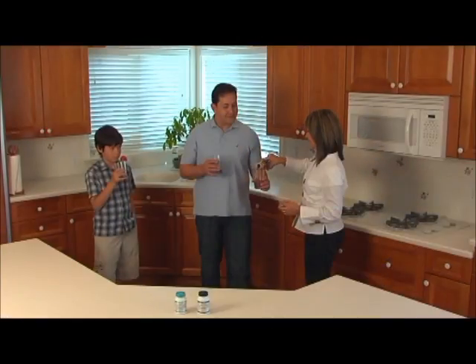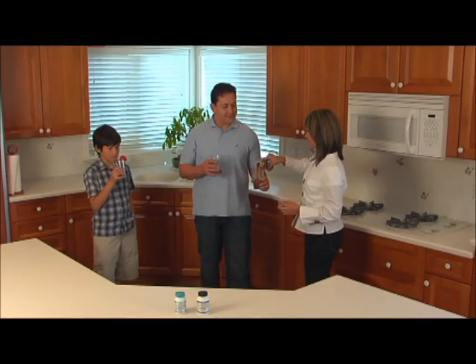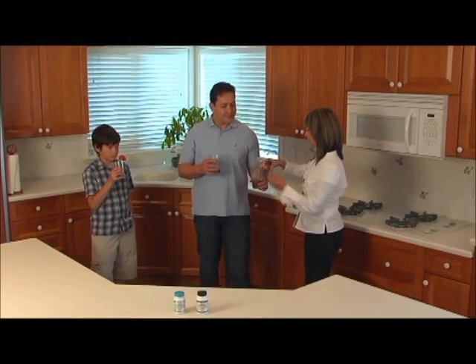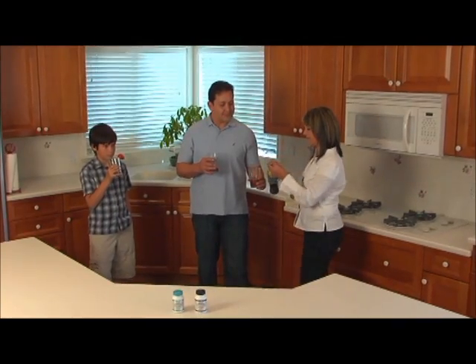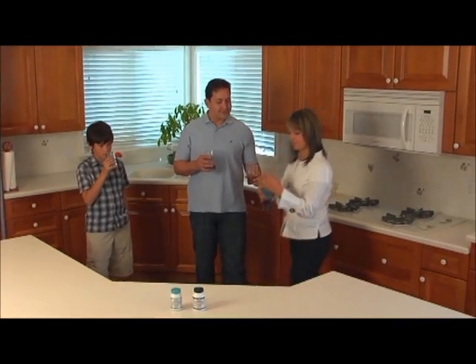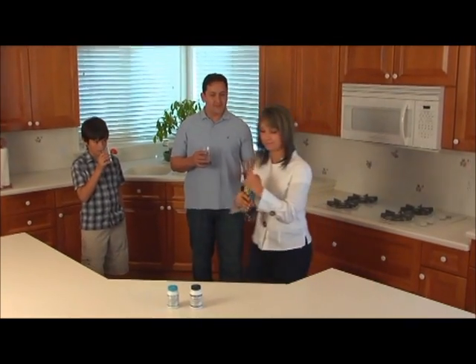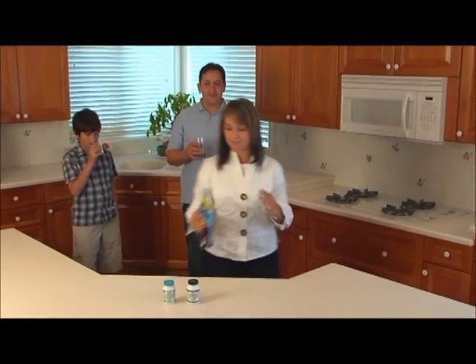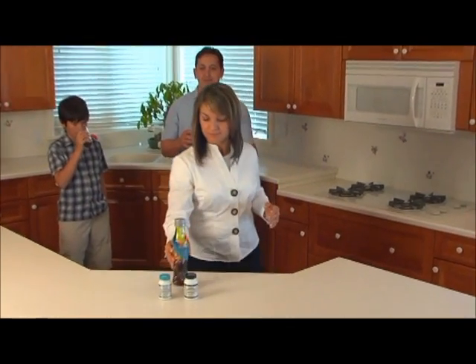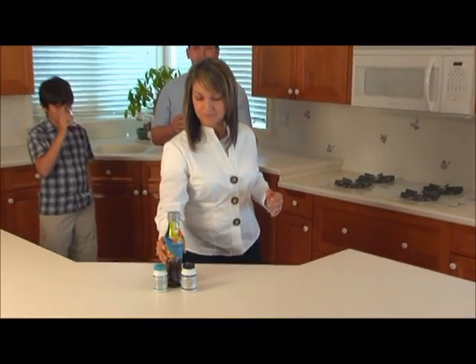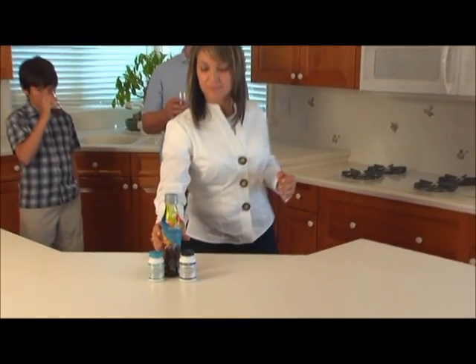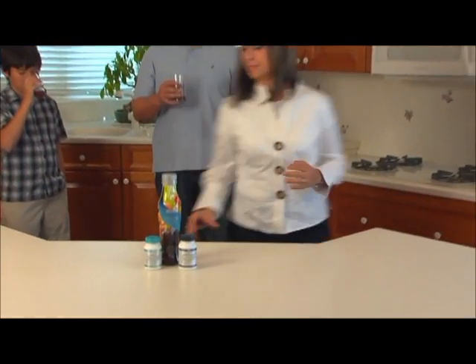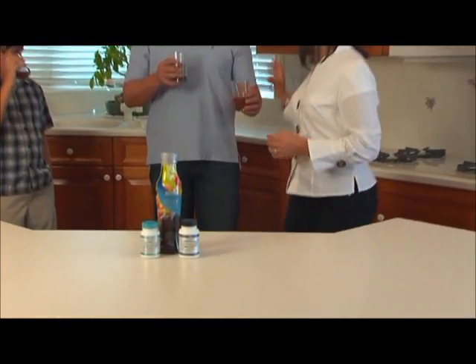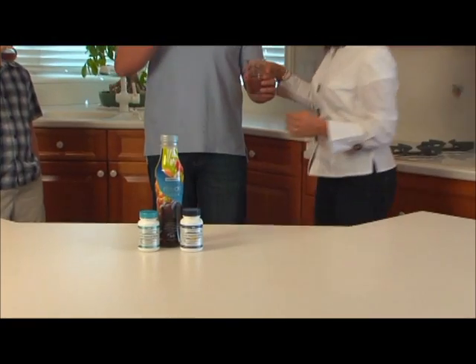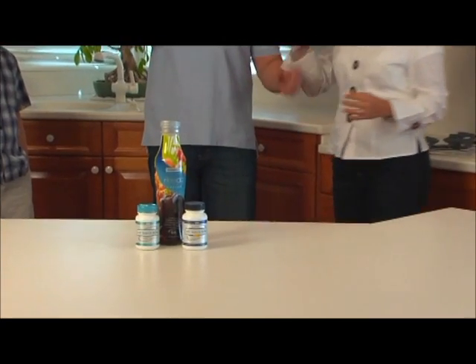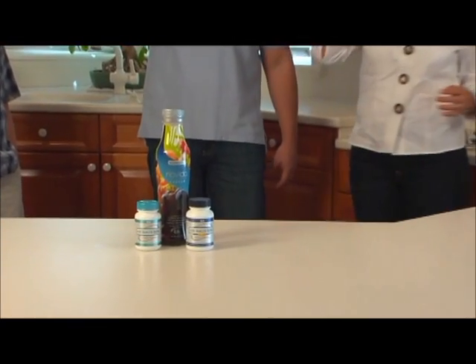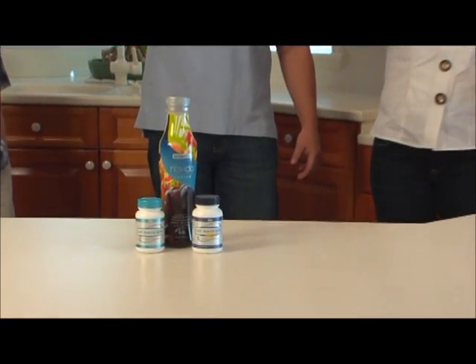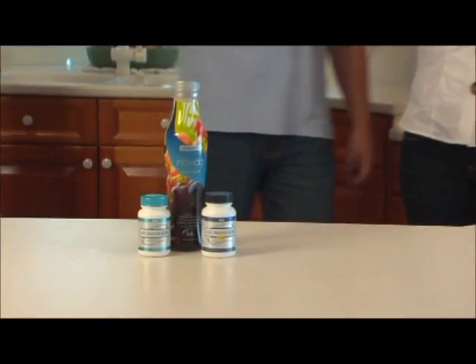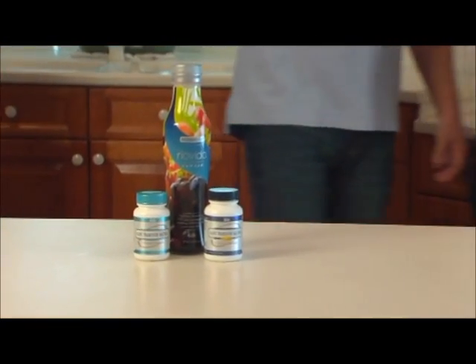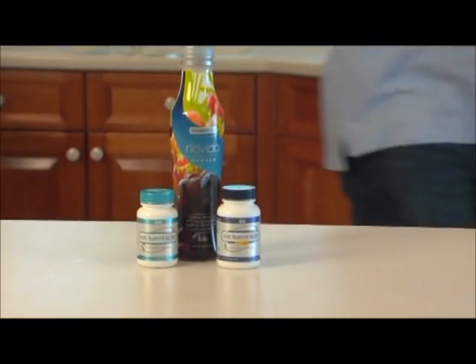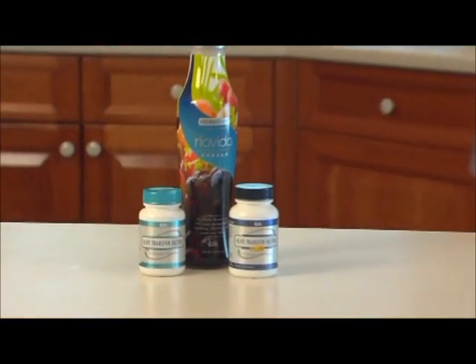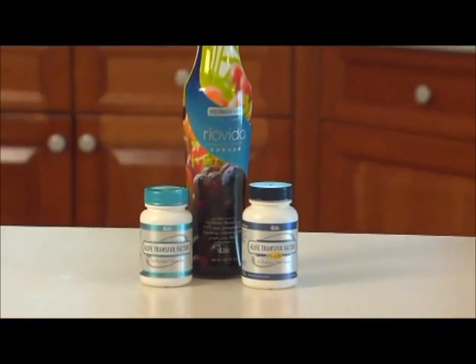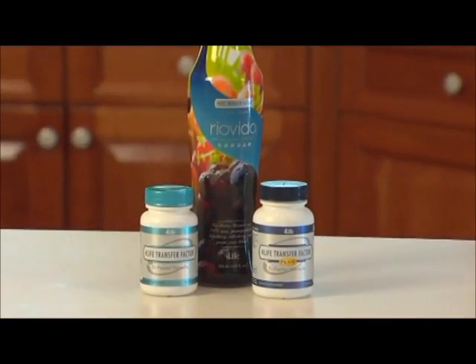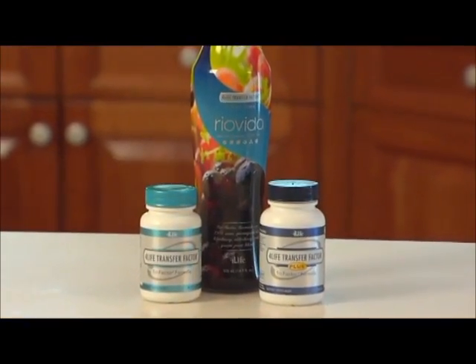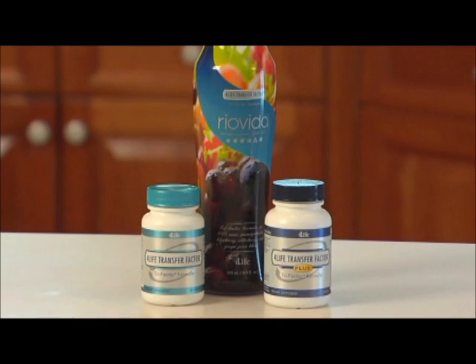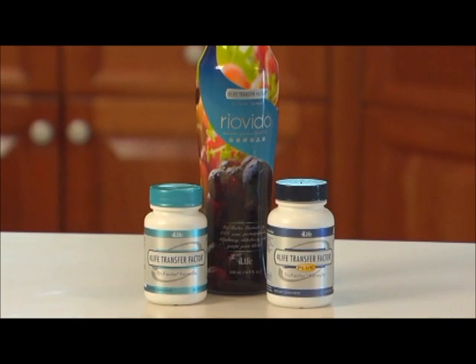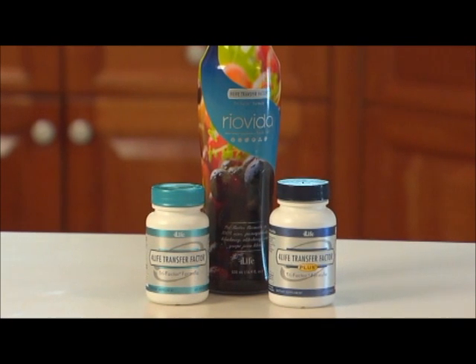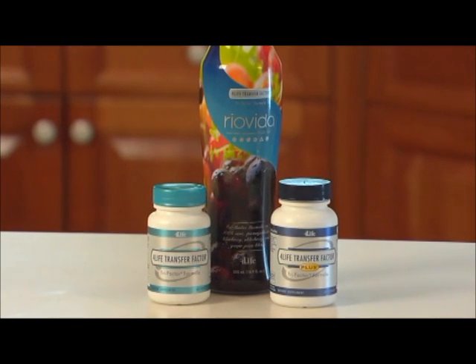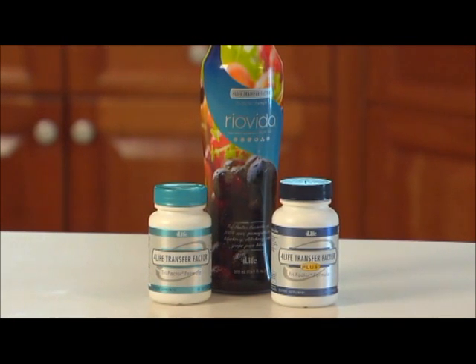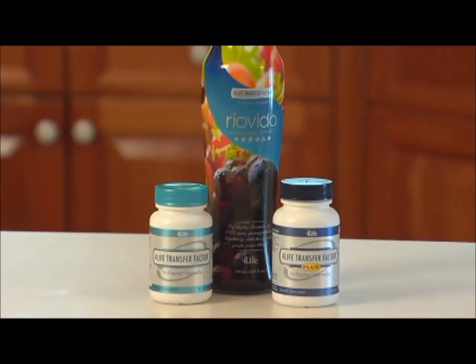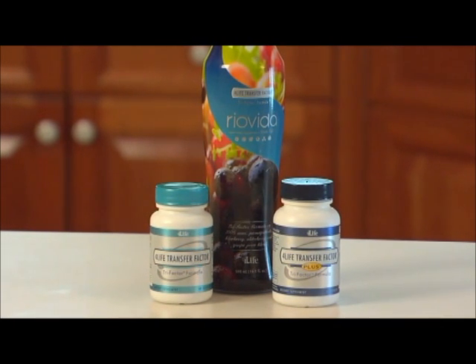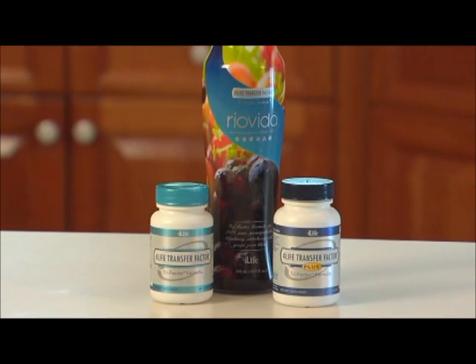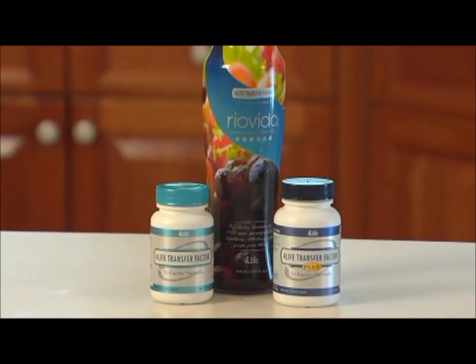Time and again, in study after study, 4Life Transfer Factor stands as a superior supplement, providing the critical immune intelligence that your body and your lifestyle demand. Fortify your first line of defense with 4Life Transfer Factor.